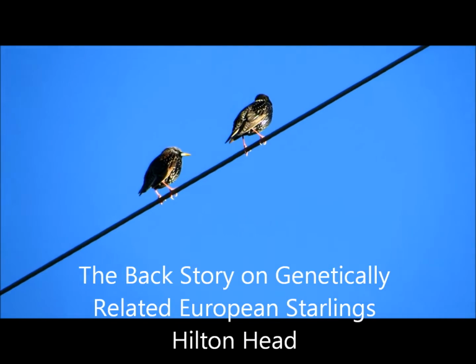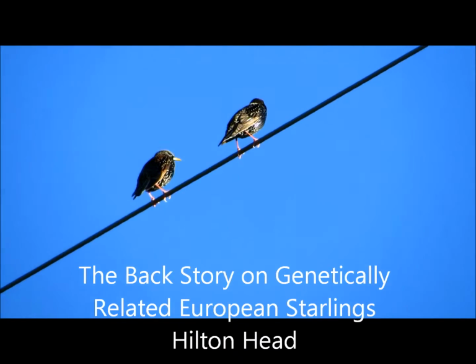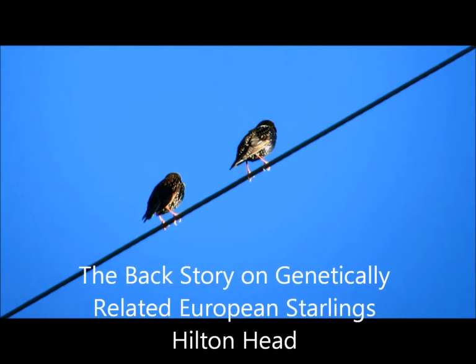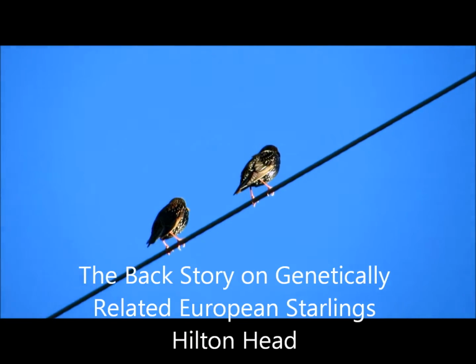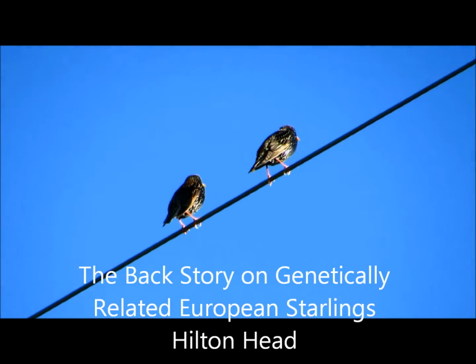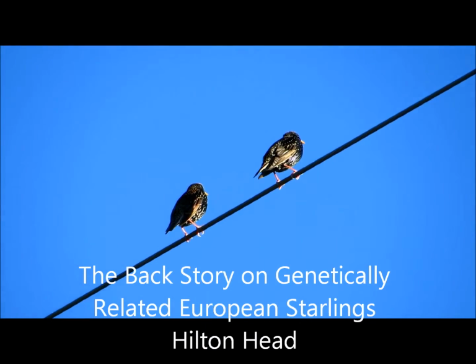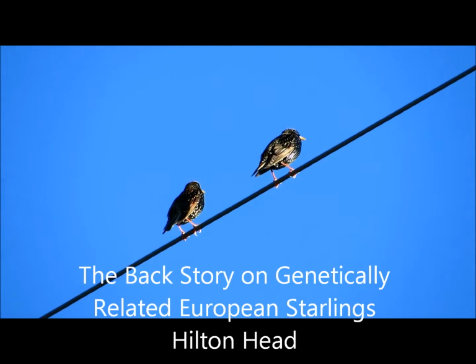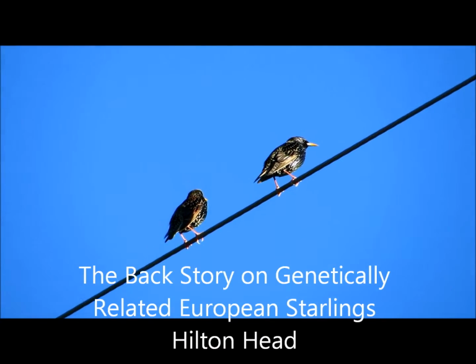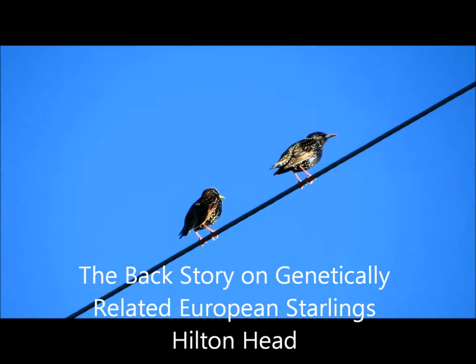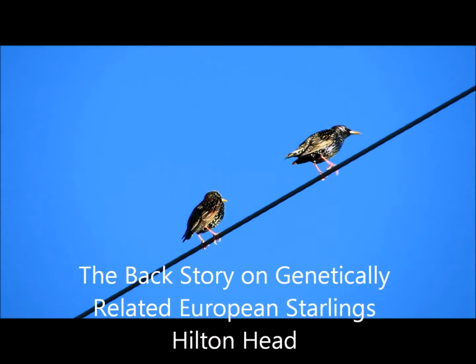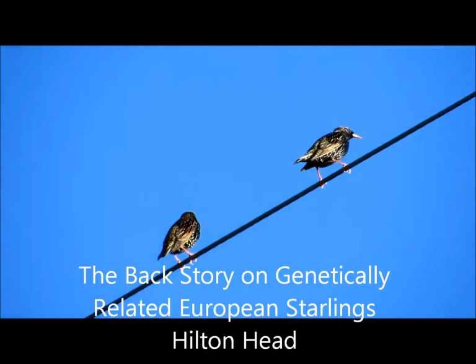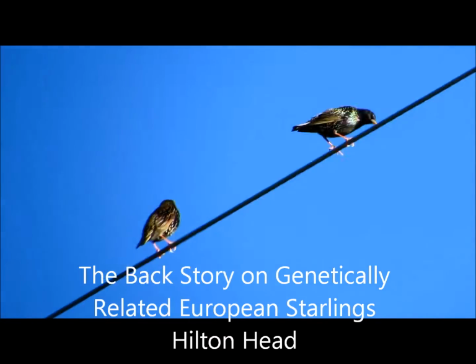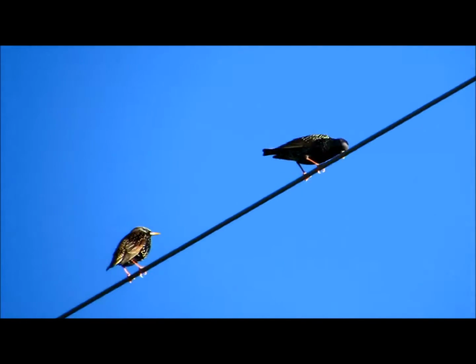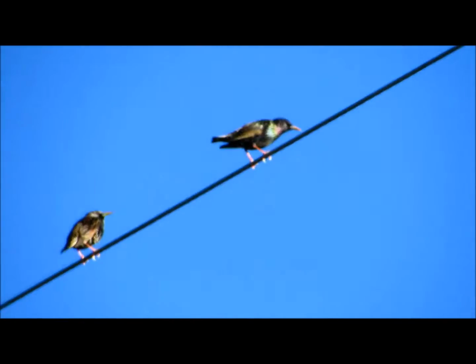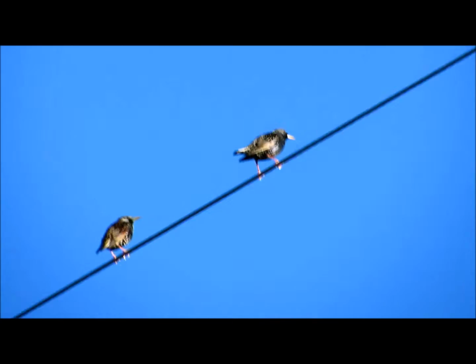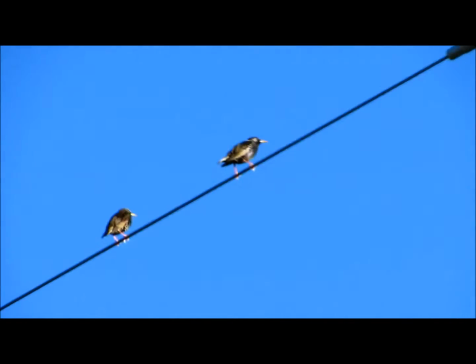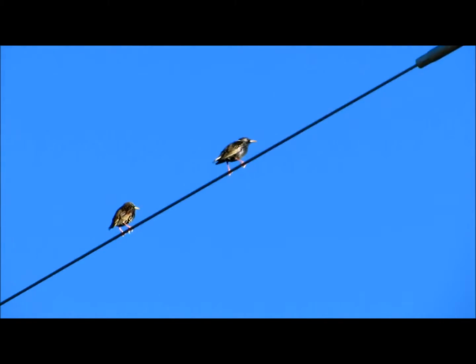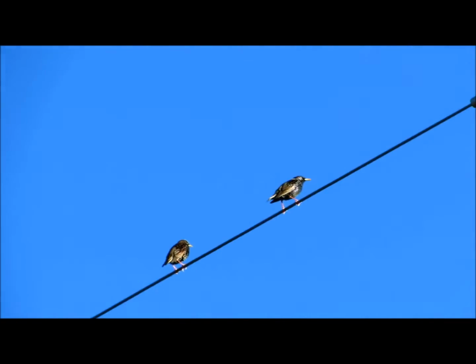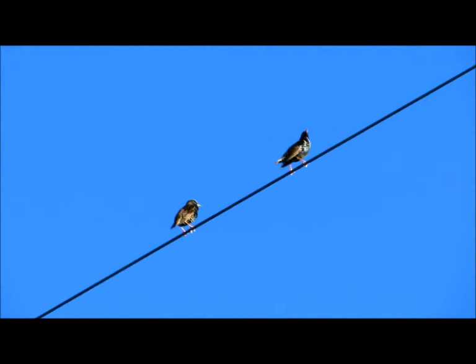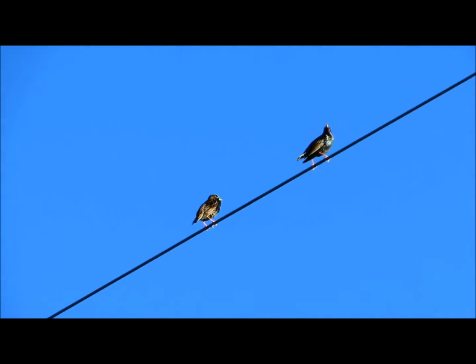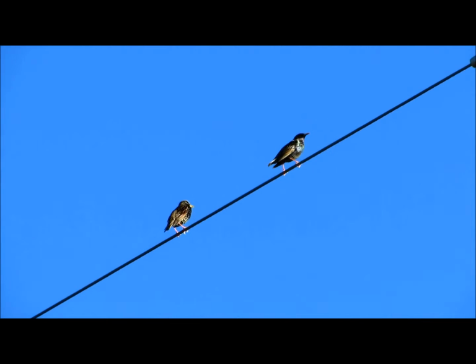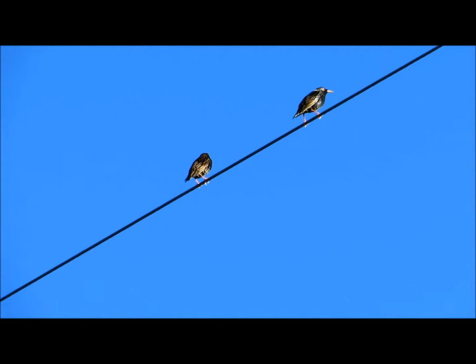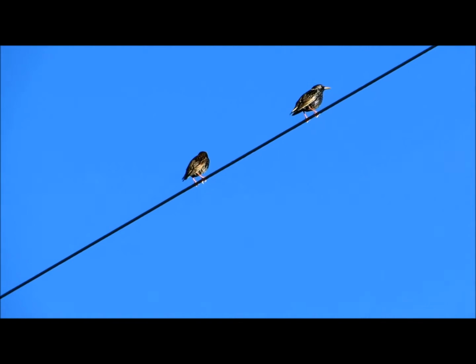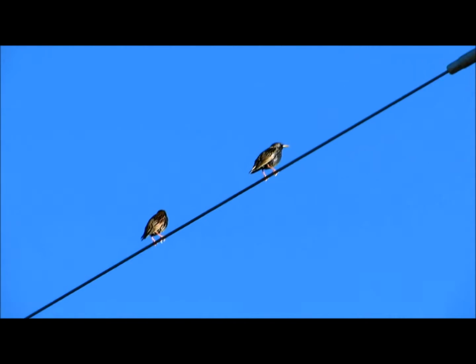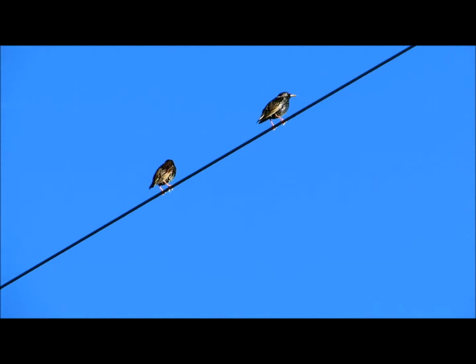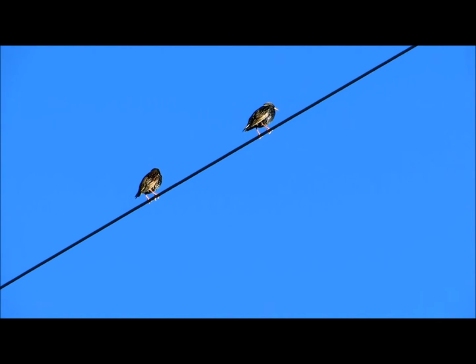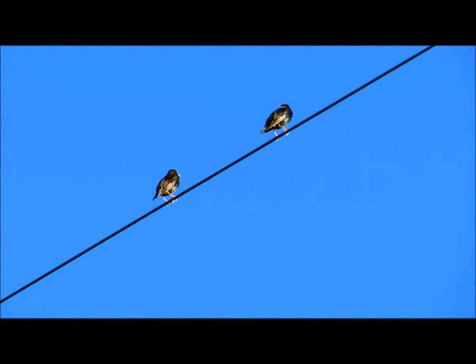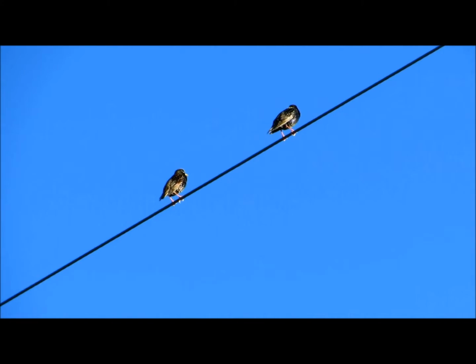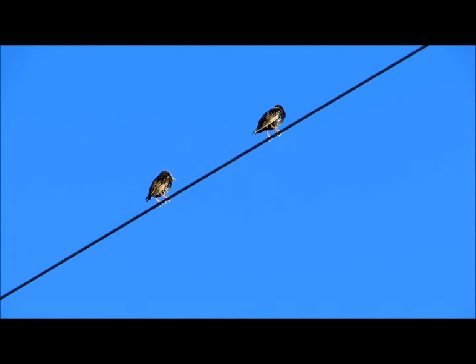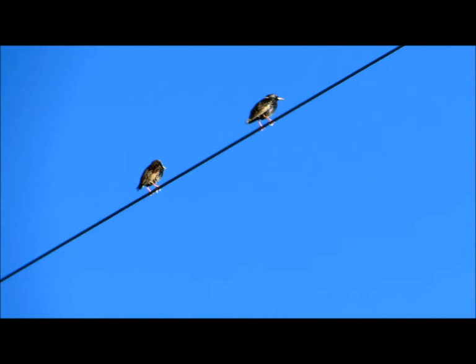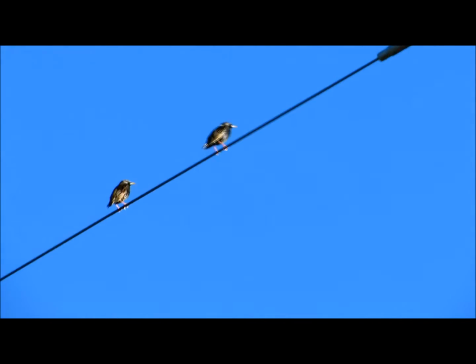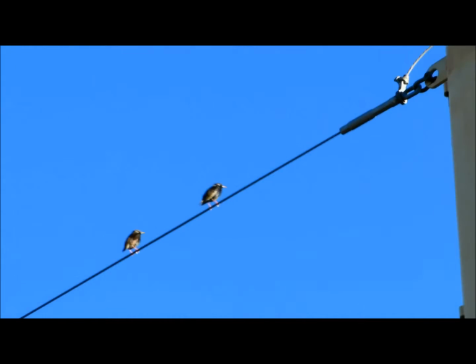Good afternoon everybody. This is Karen Marge from Hilton Head Island, South Carolina. And I'm filming starlings today. It's very loud because I'm on Palmetto Bay Road and I'm sitting on a corner and these birds are at the top of a tower.